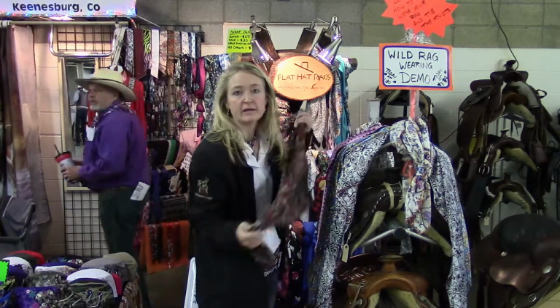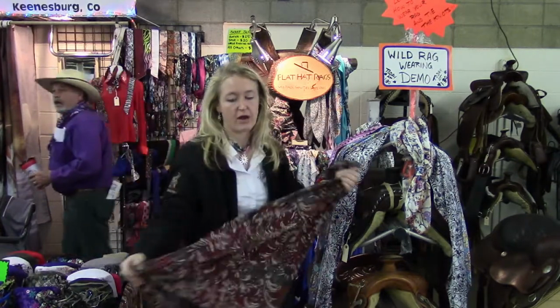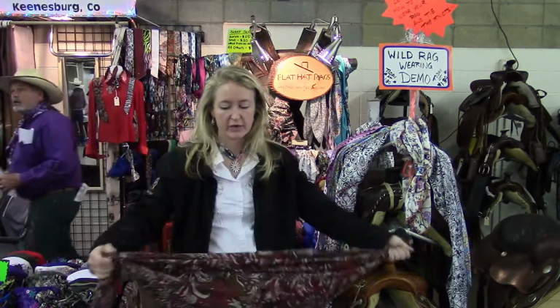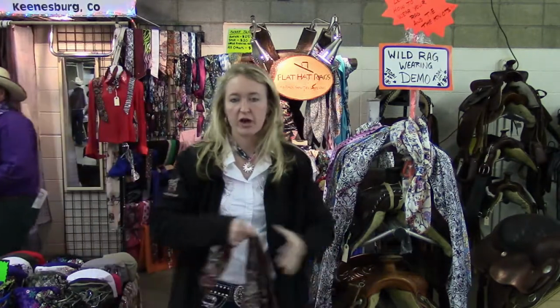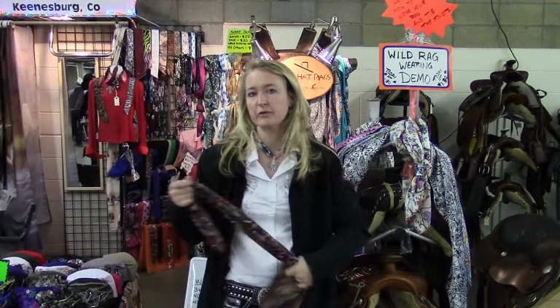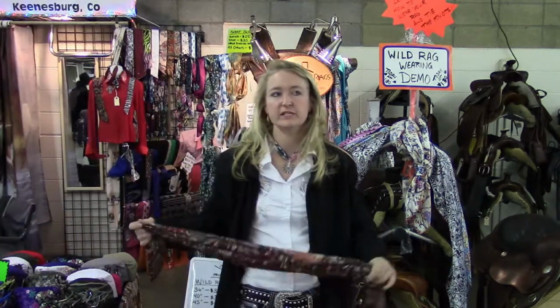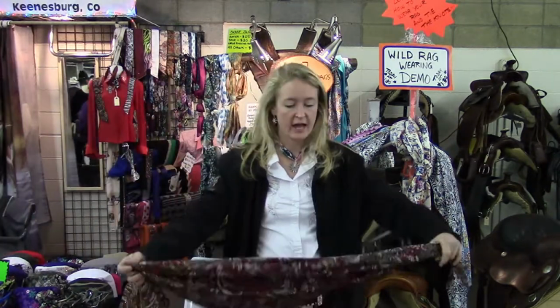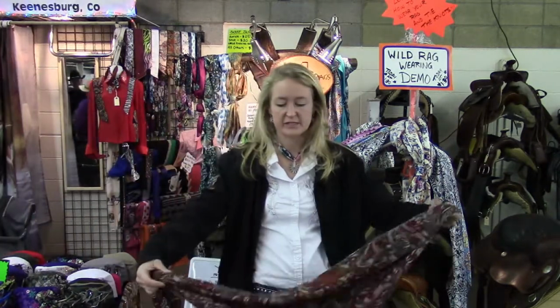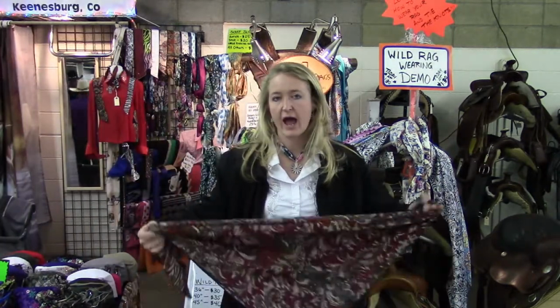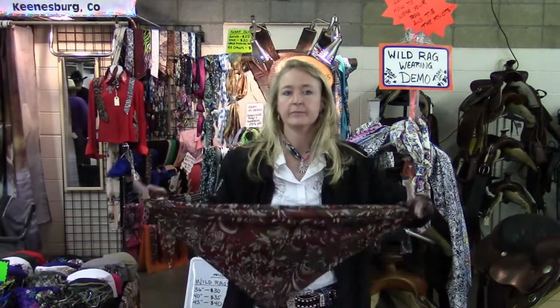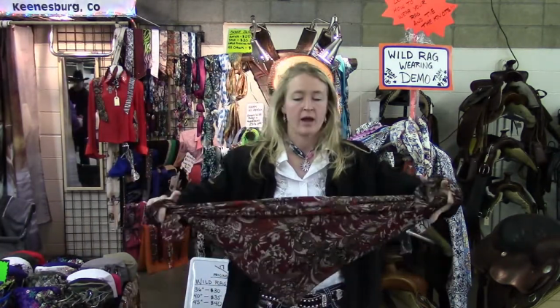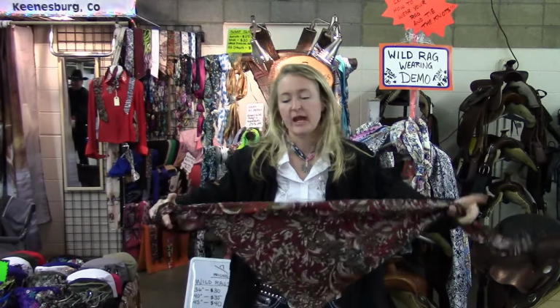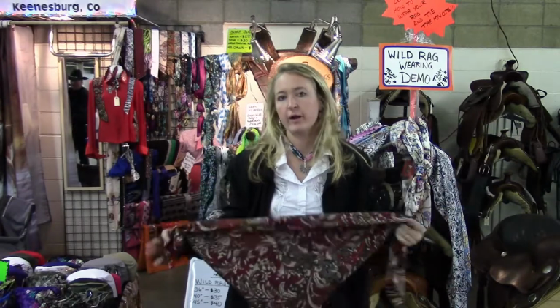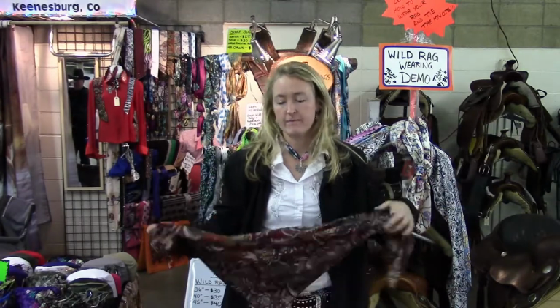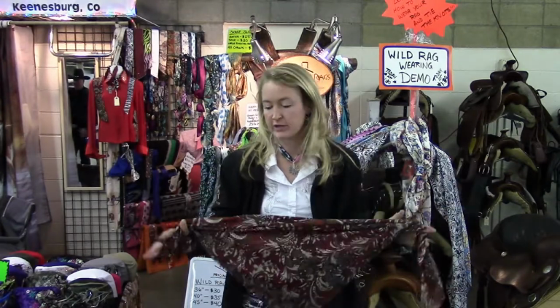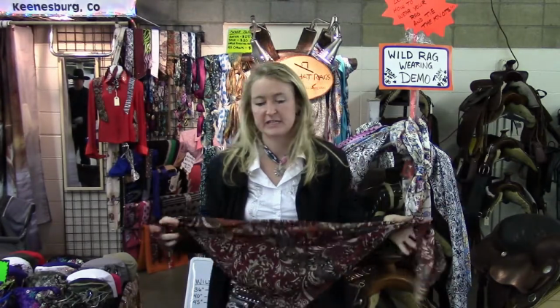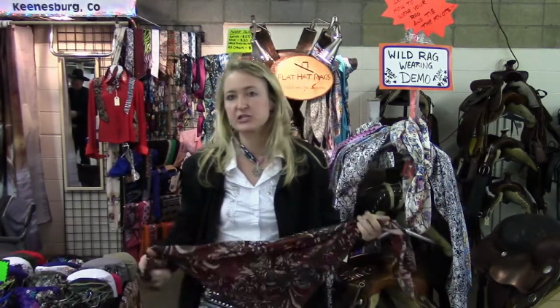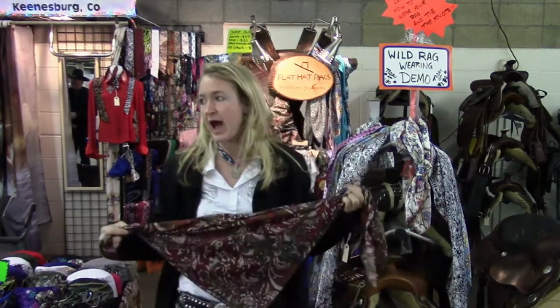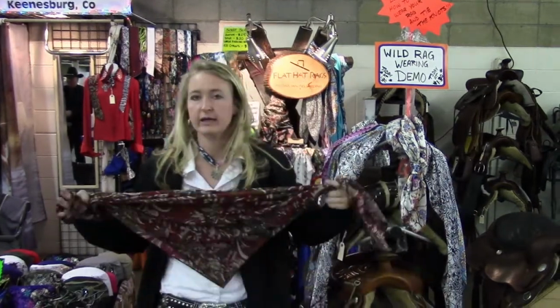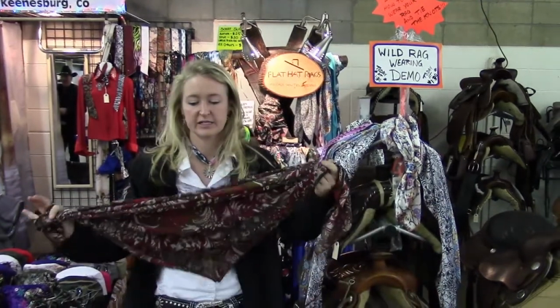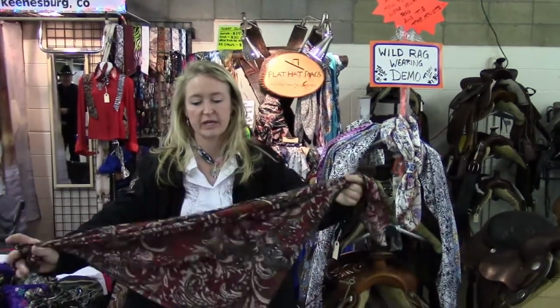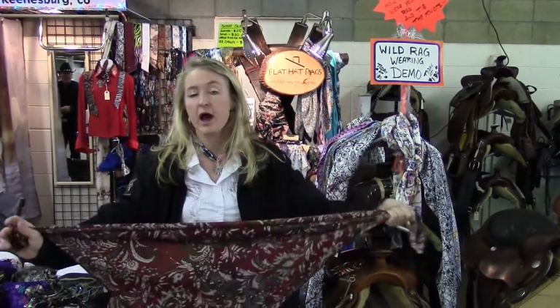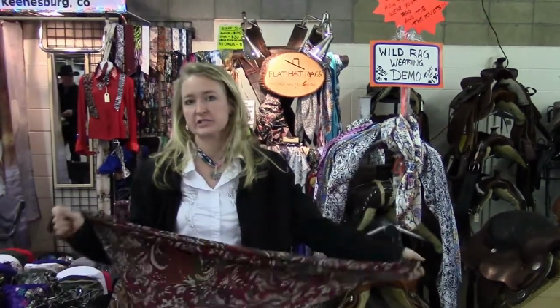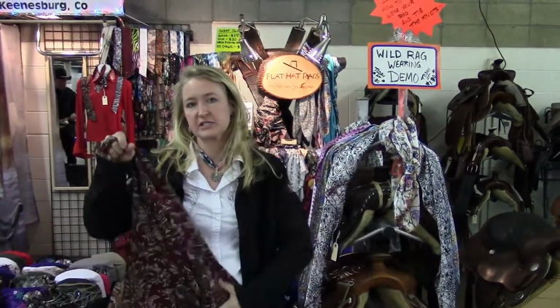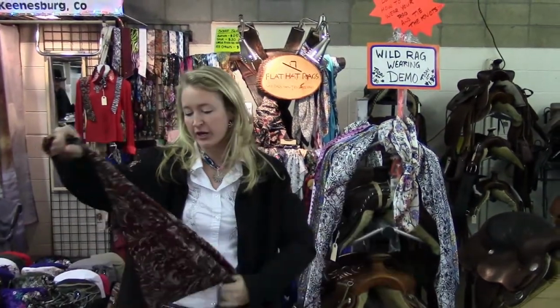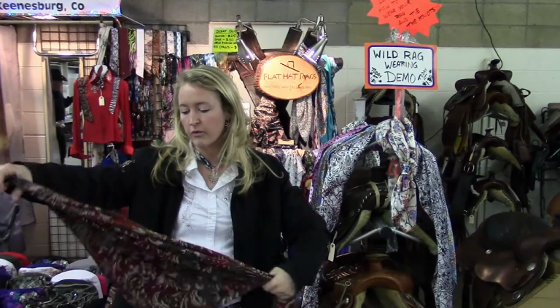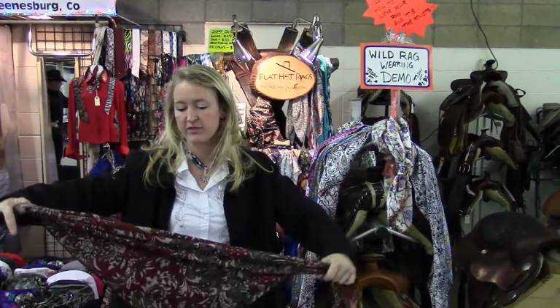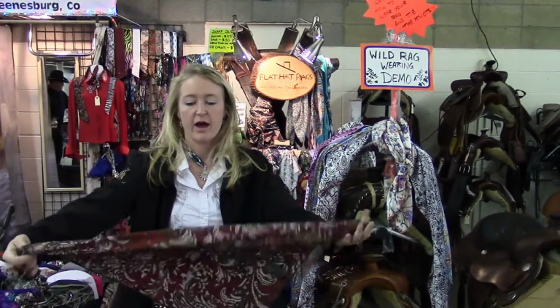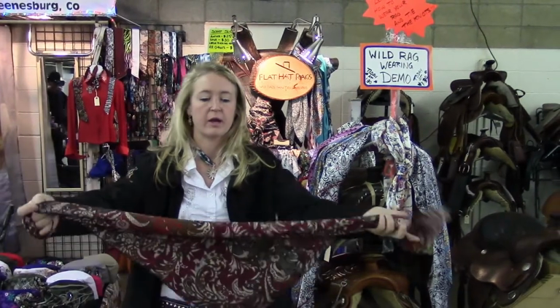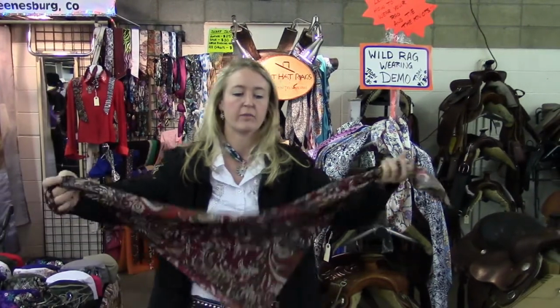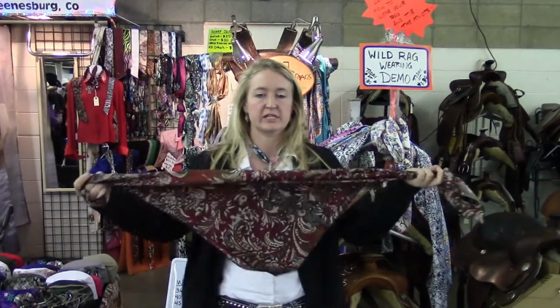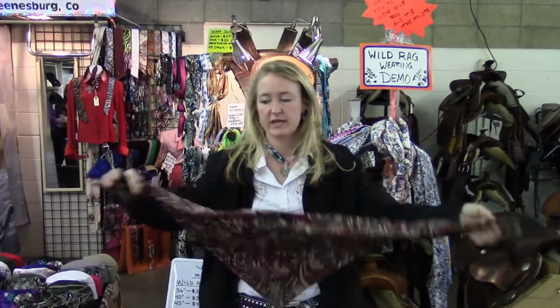I want to show a couple of different sizes of rag and how to wear them. A 36-inch rag is going to be a good size to start out with. There are a couple of ways to wear this.